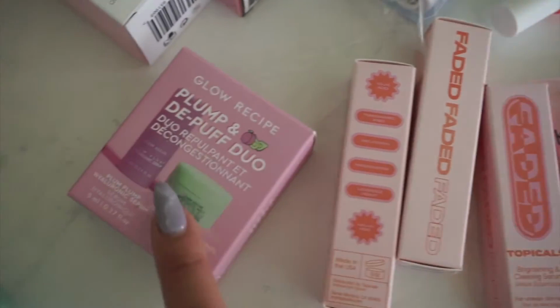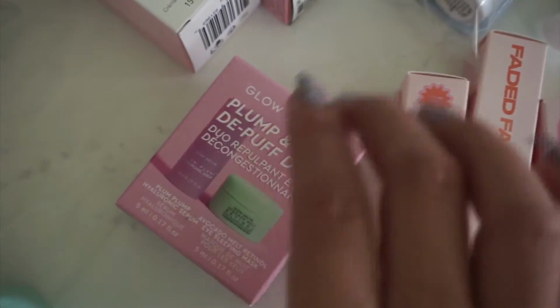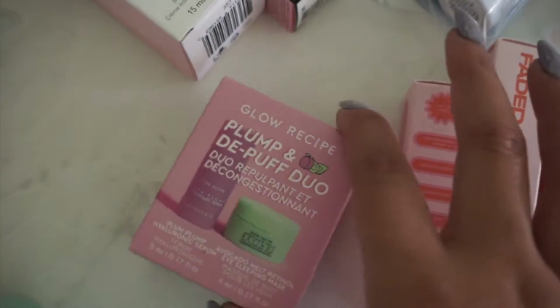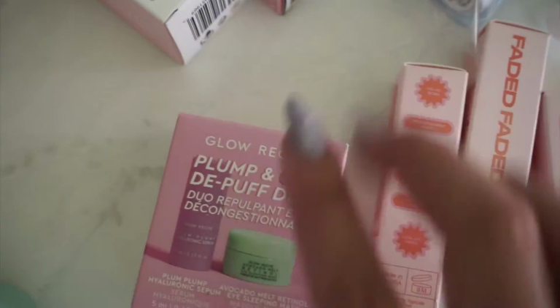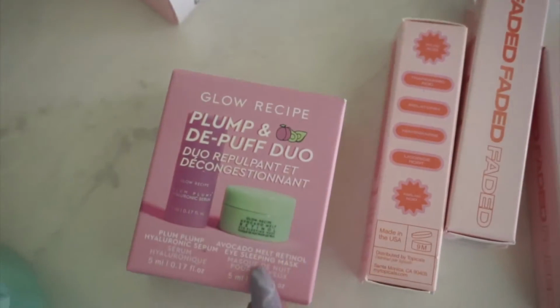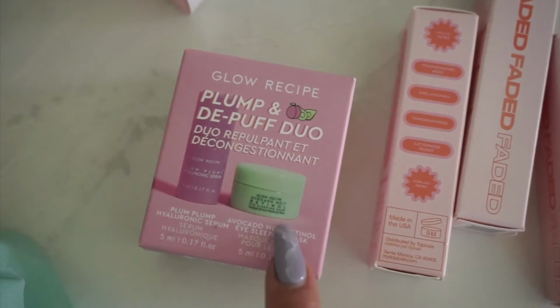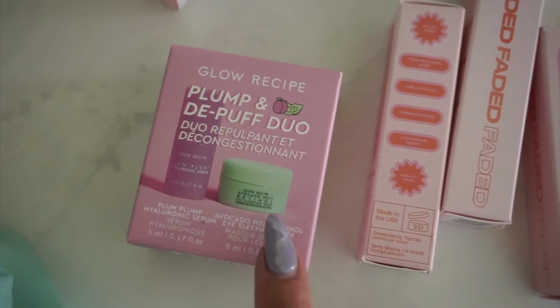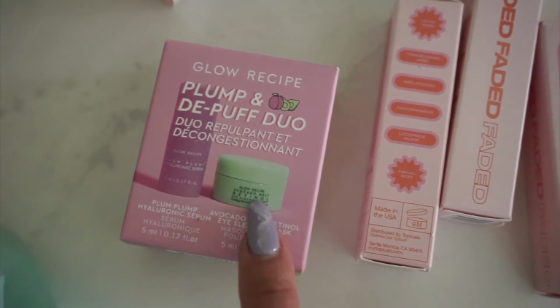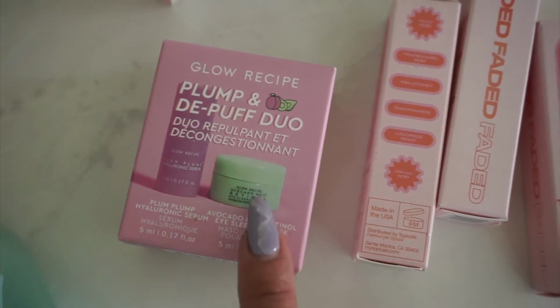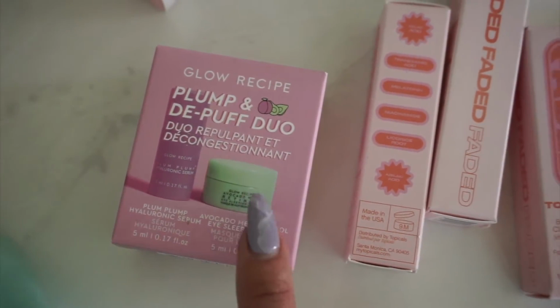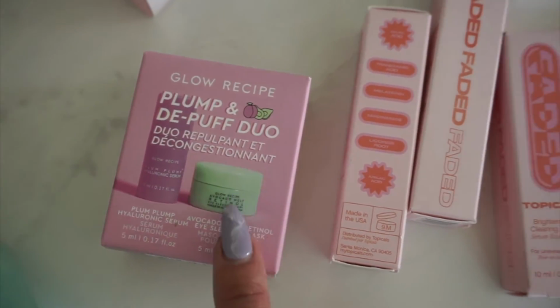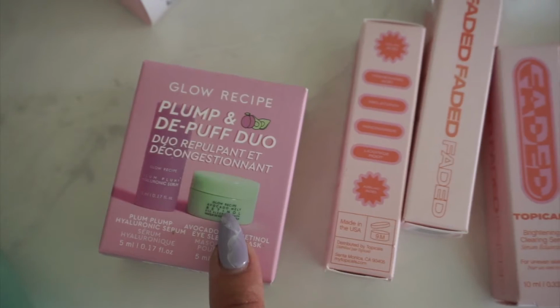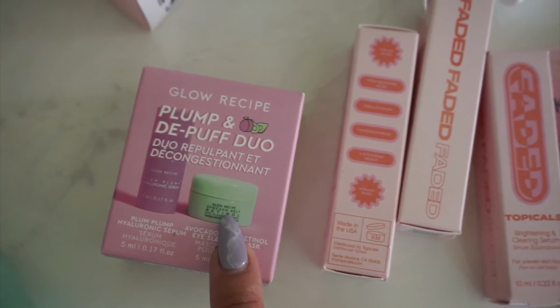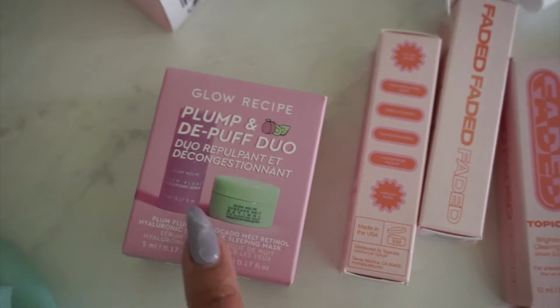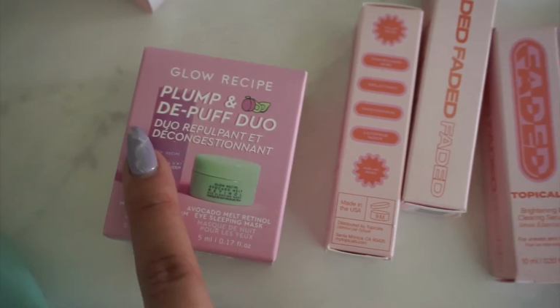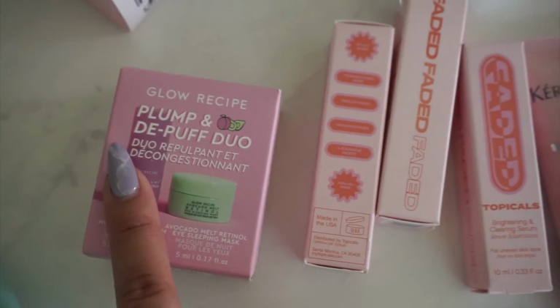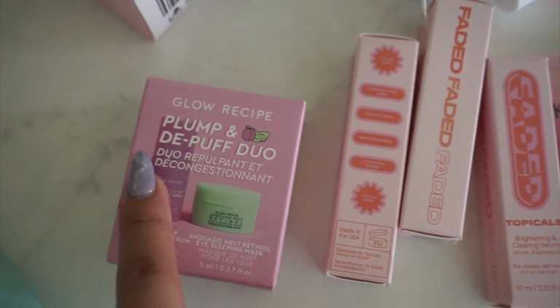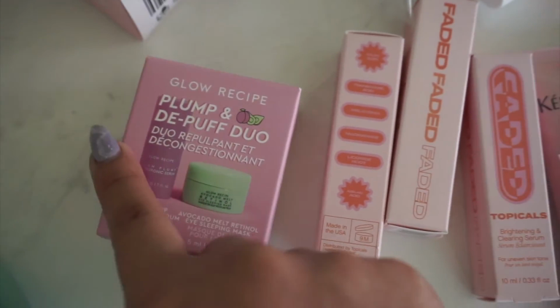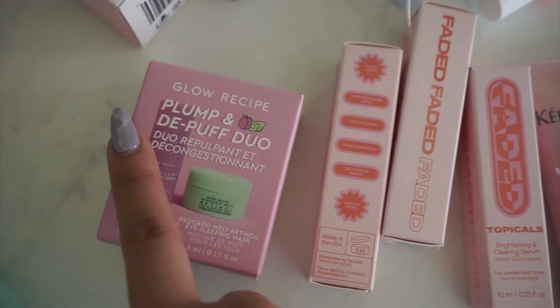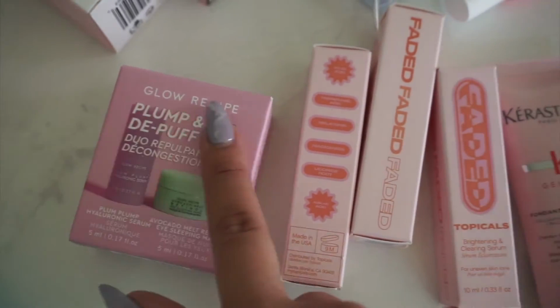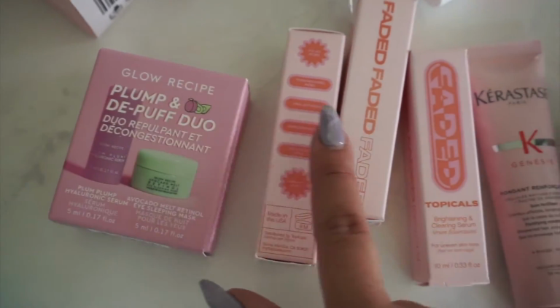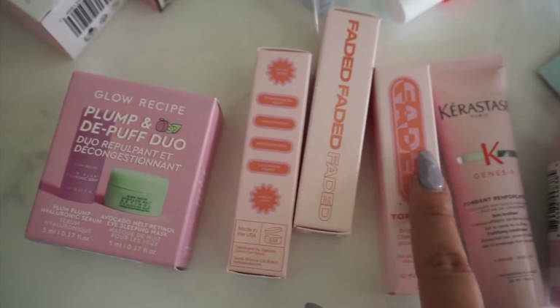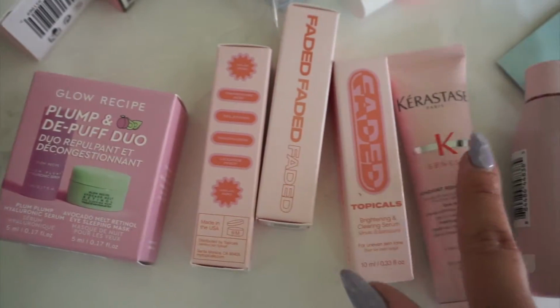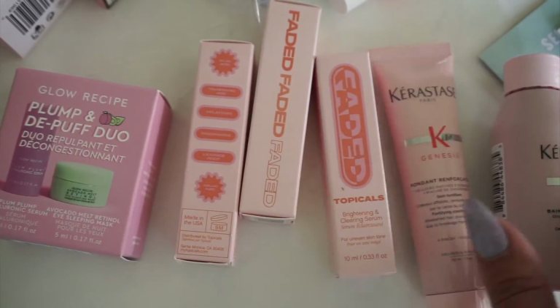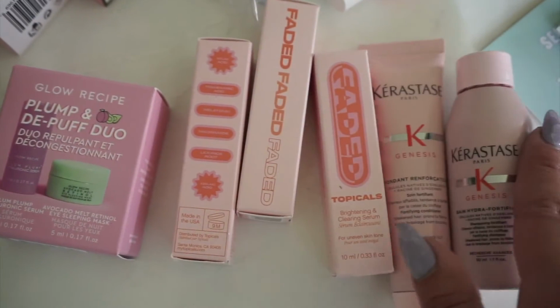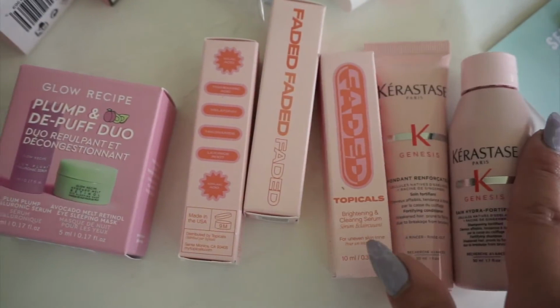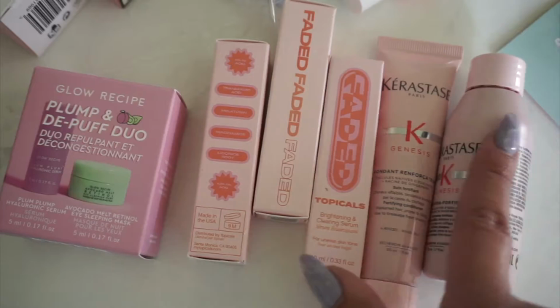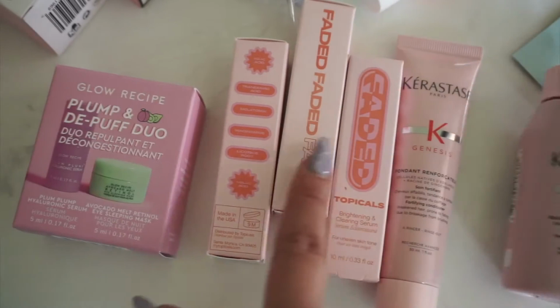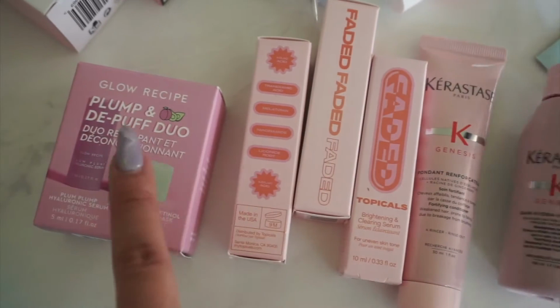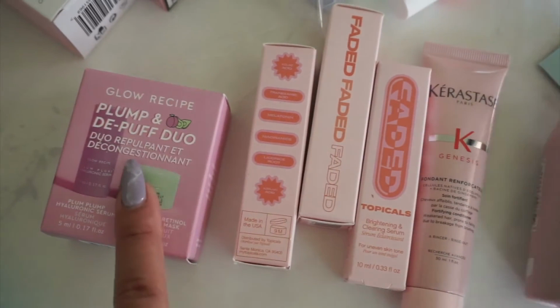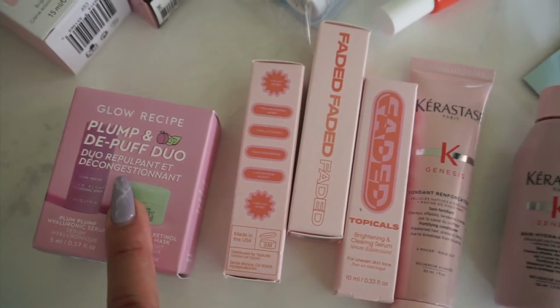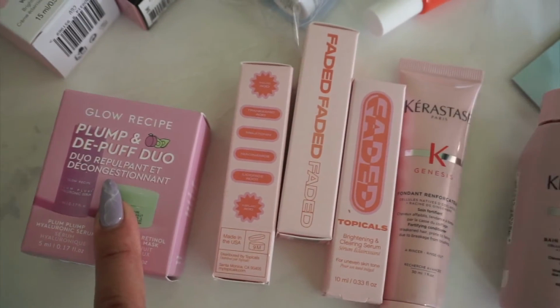This next Glow Recipe Duo — I've been wanting to try the retinol eye cream as well, but since I had already purchased the other two, I figured I'd just get a mini size and try that out.